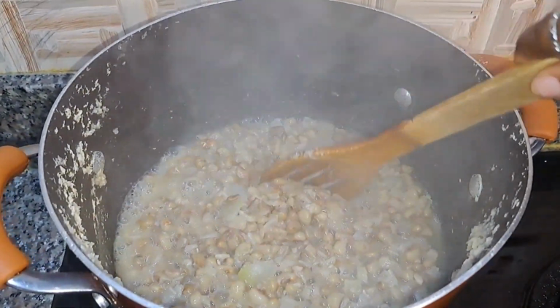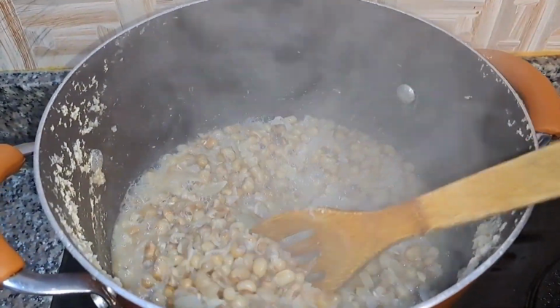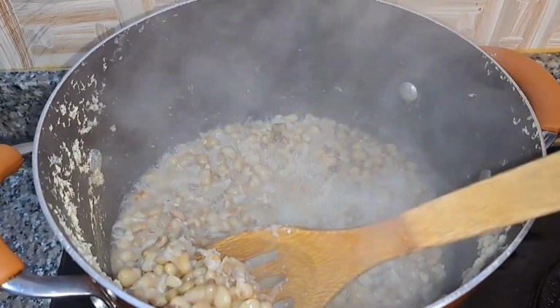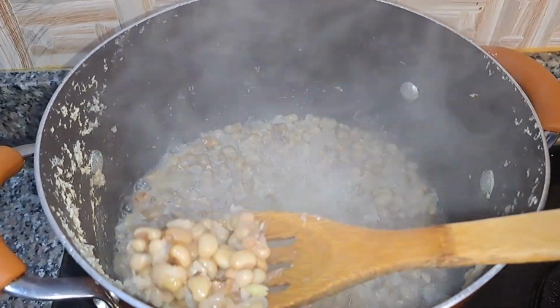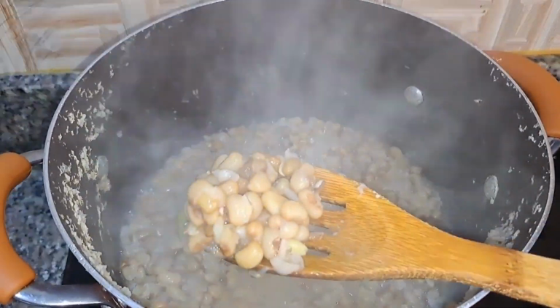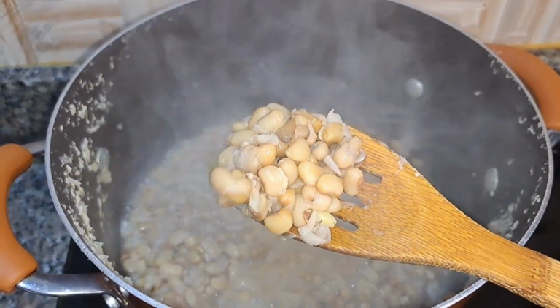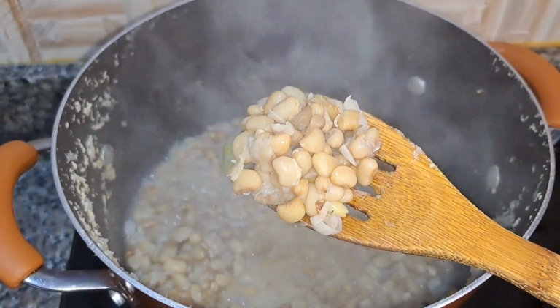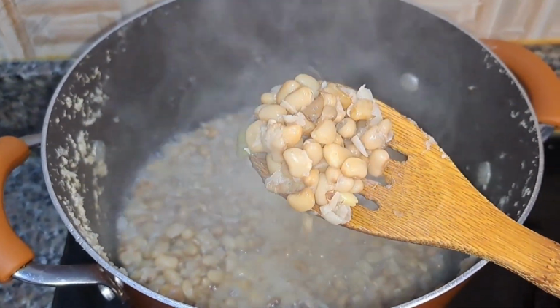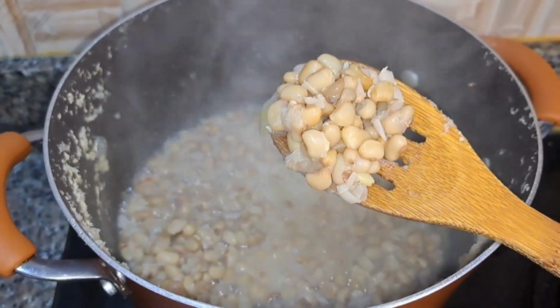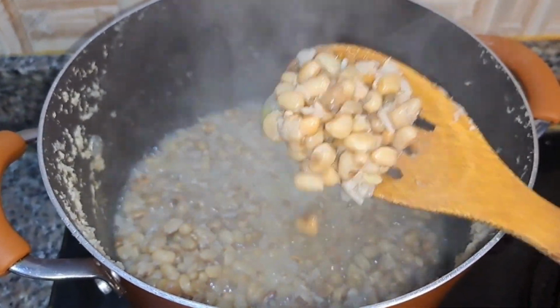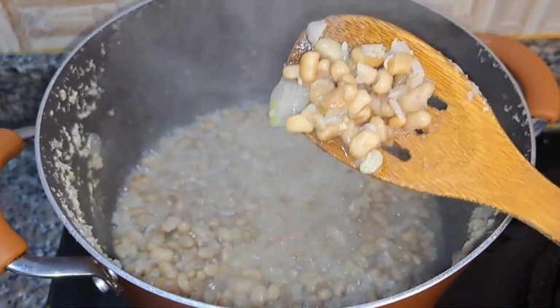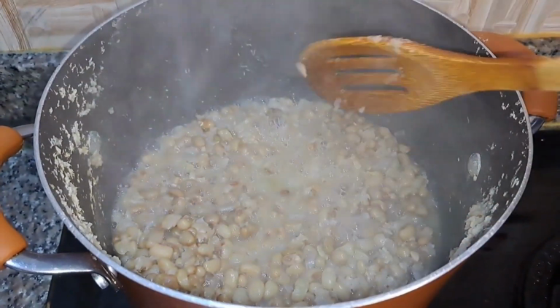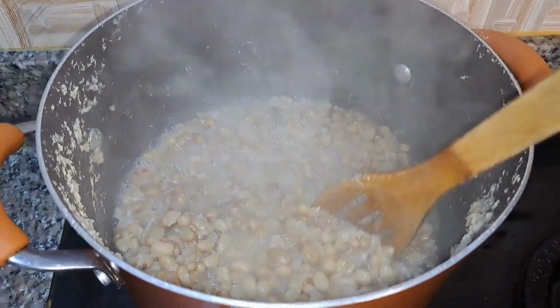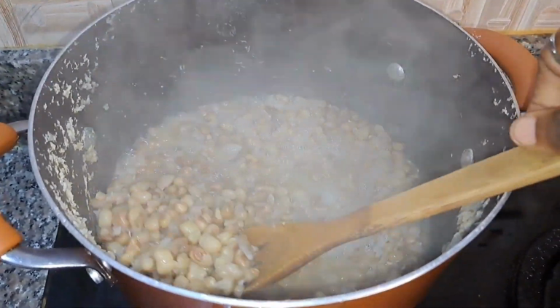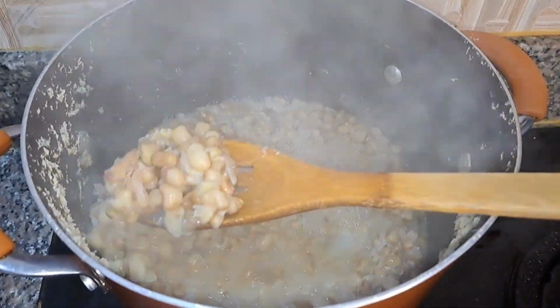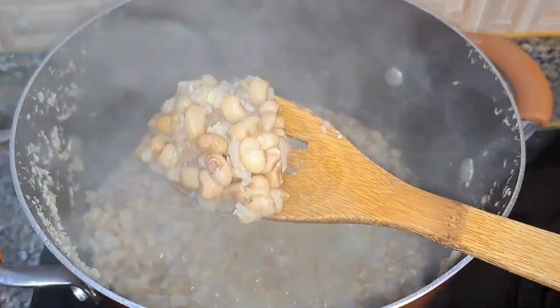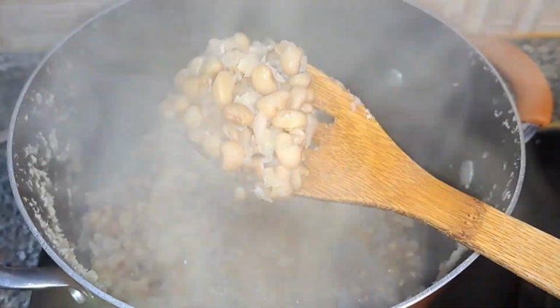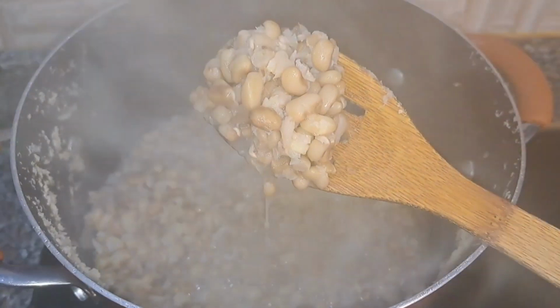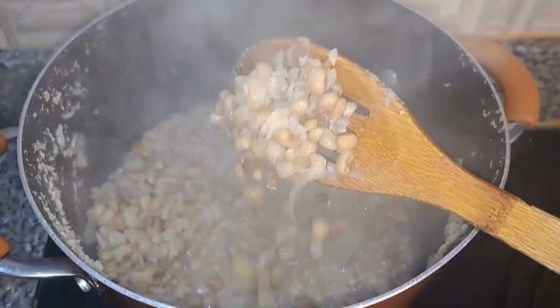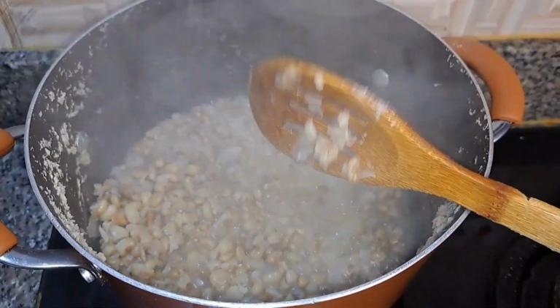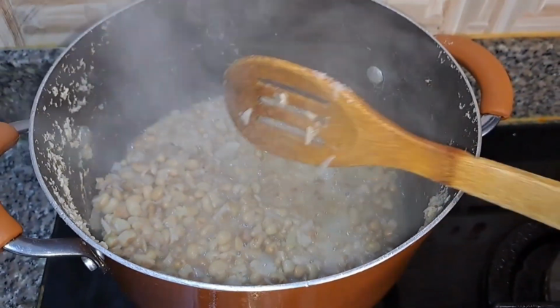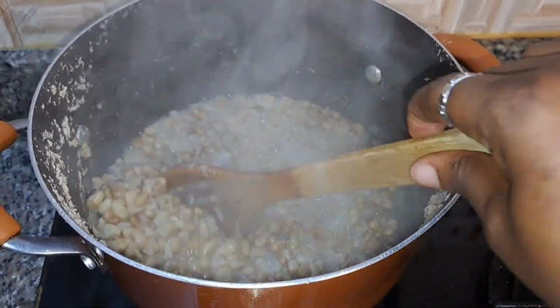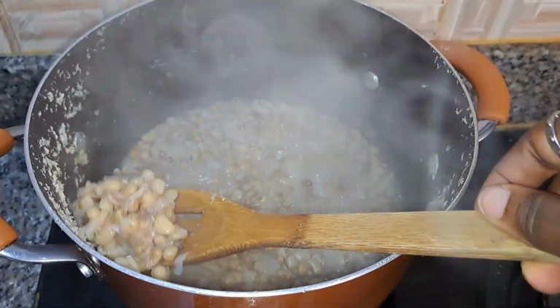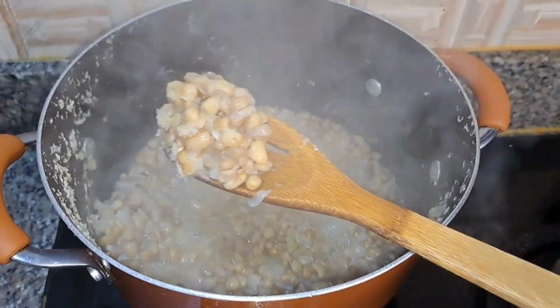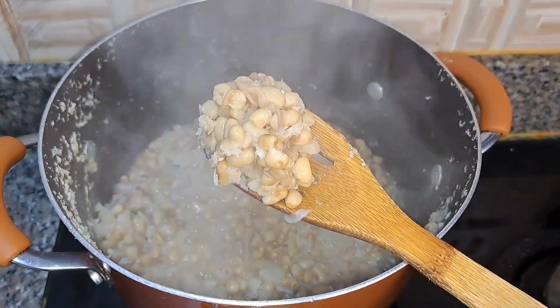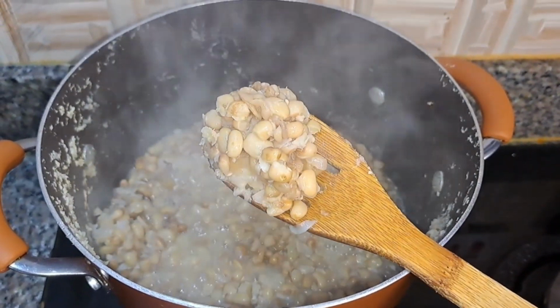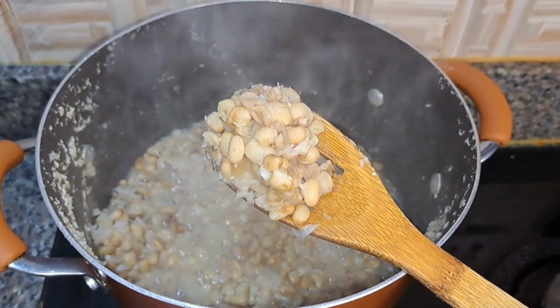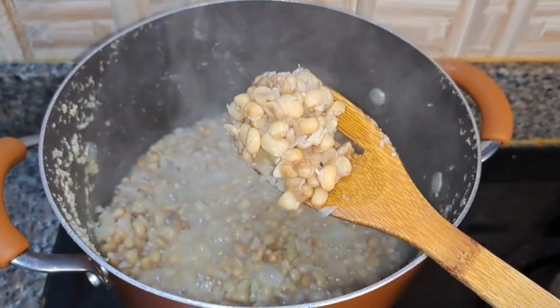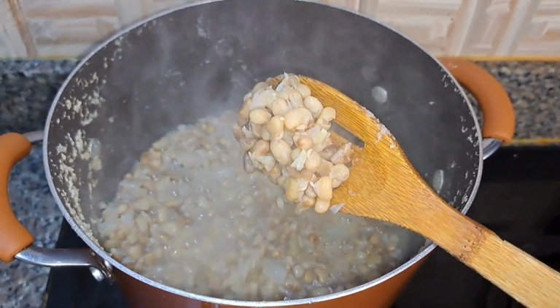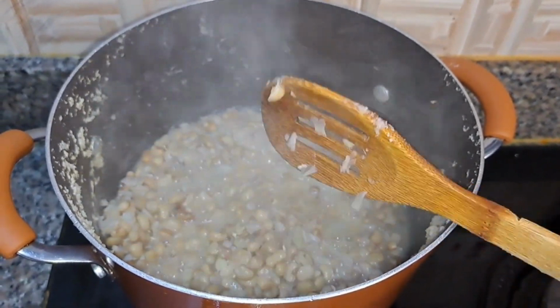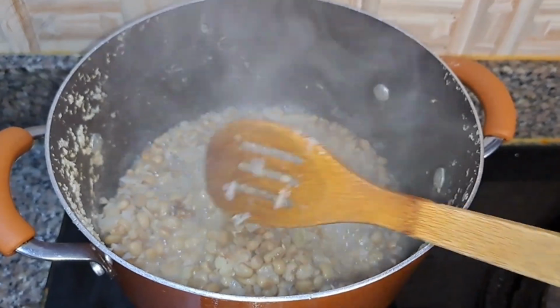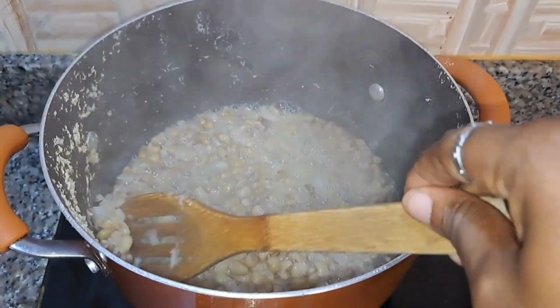My beans is now cooked to my preference. I was checking it at intervals and it's soft just how I like it.